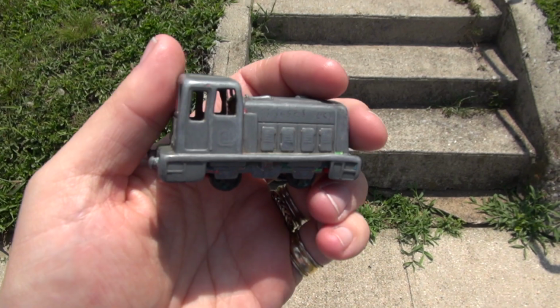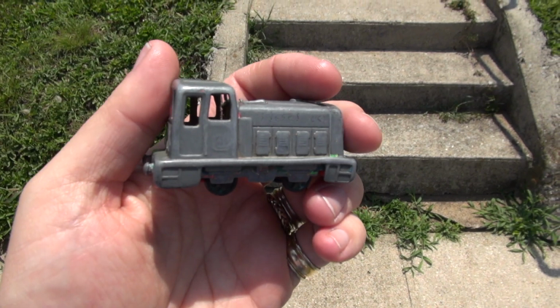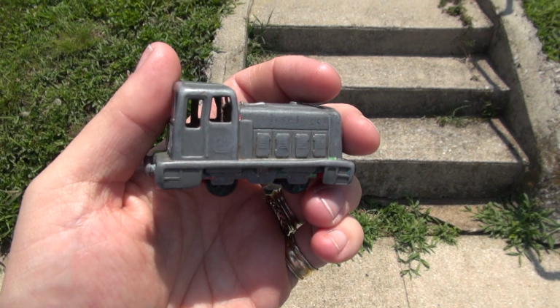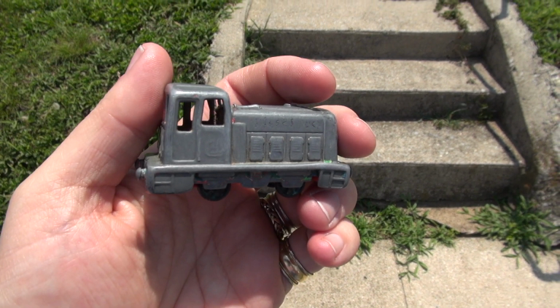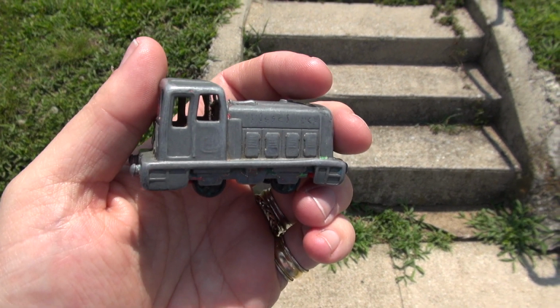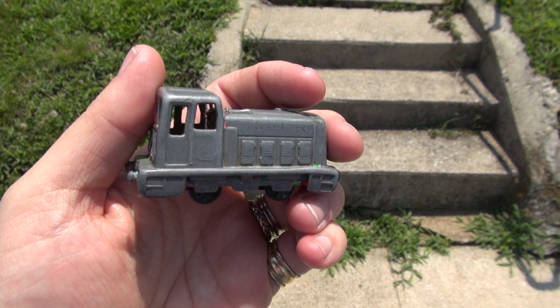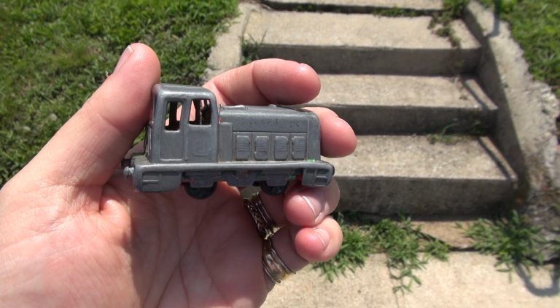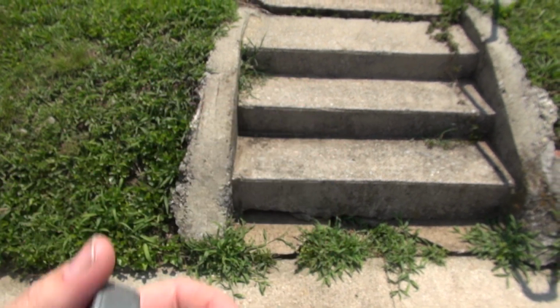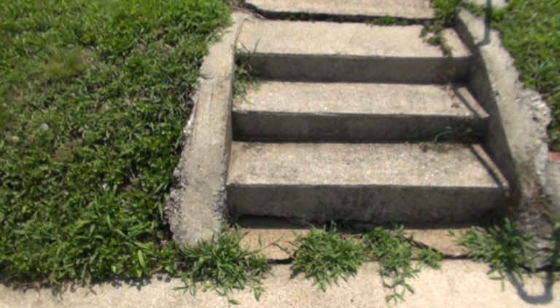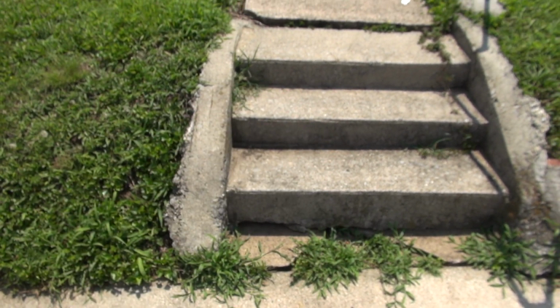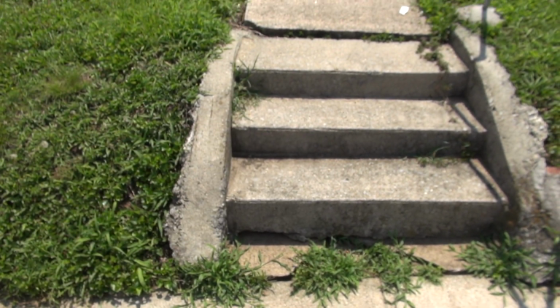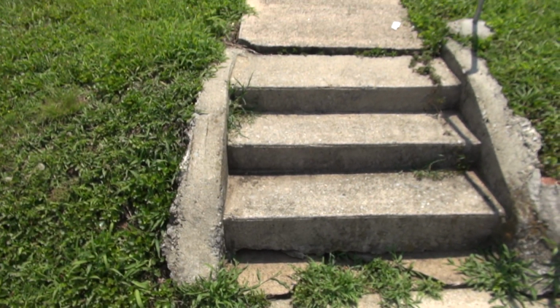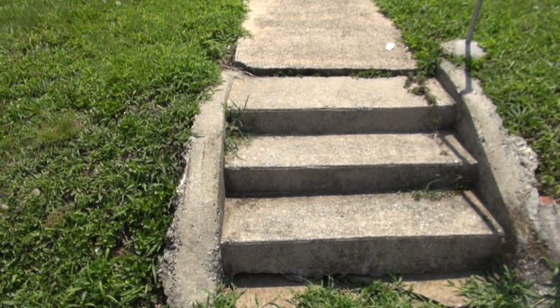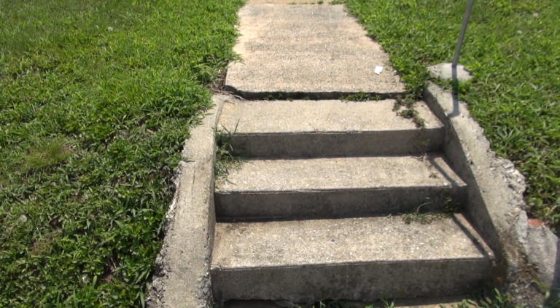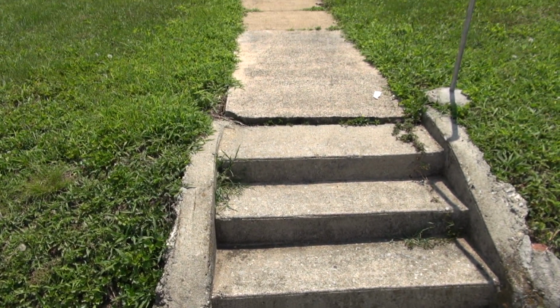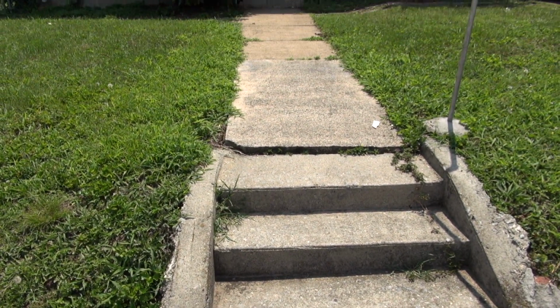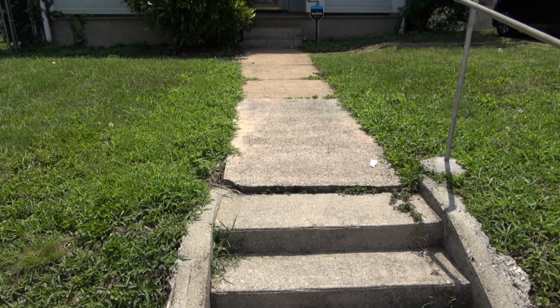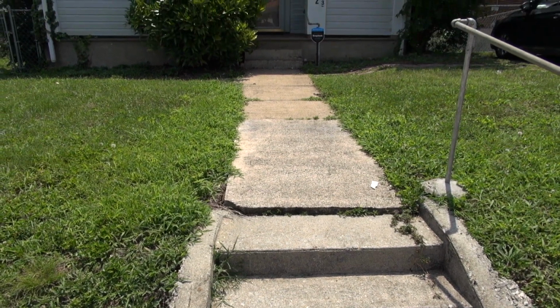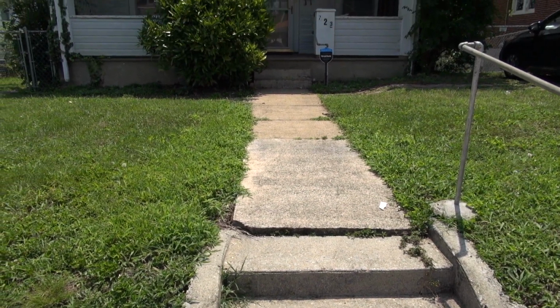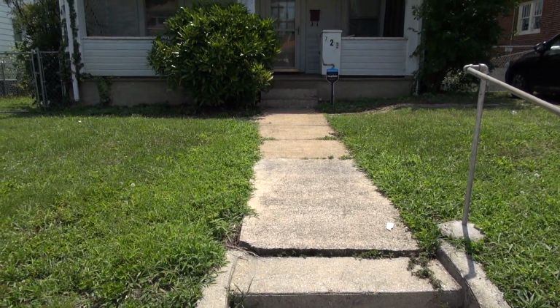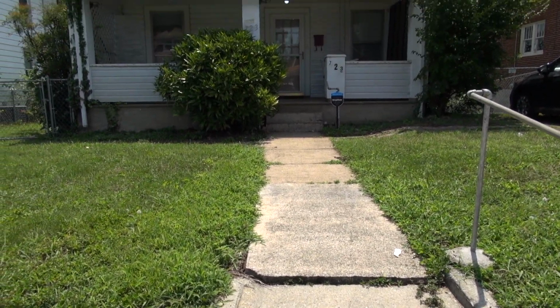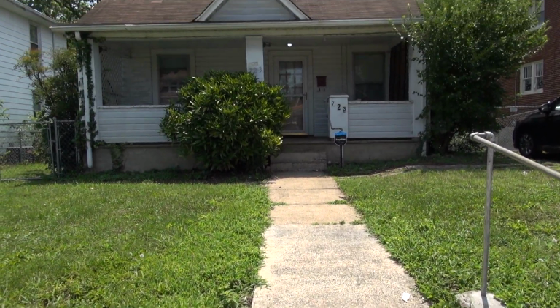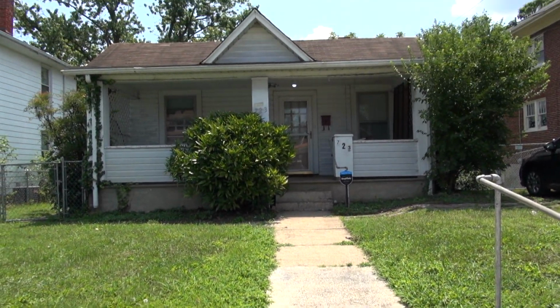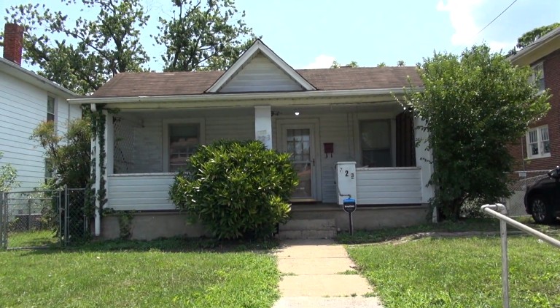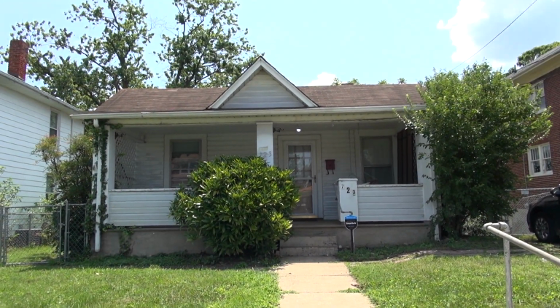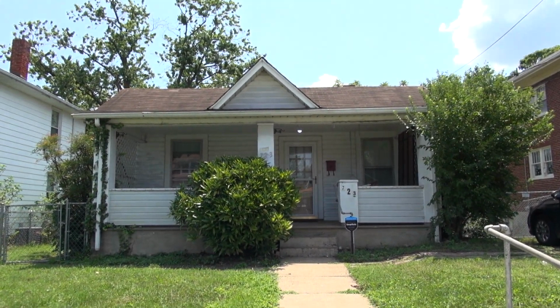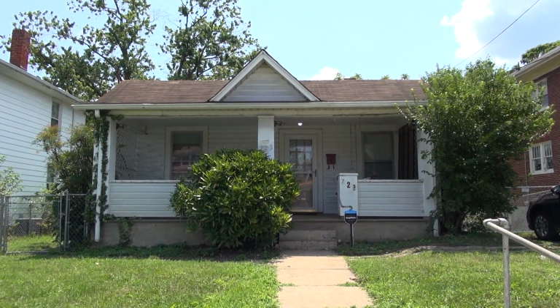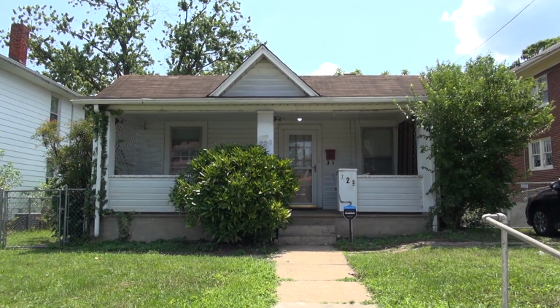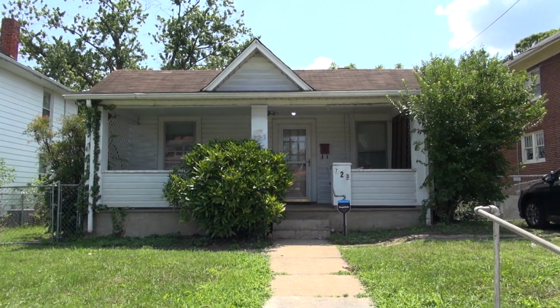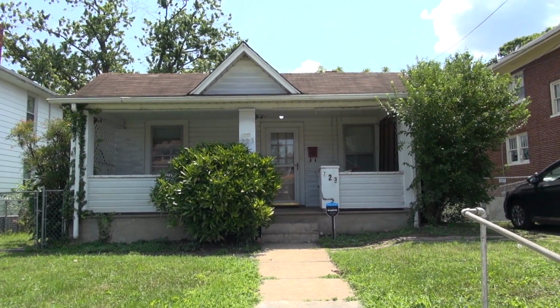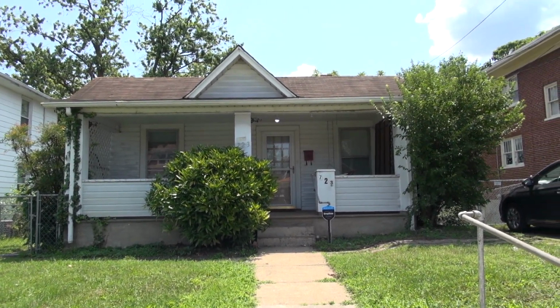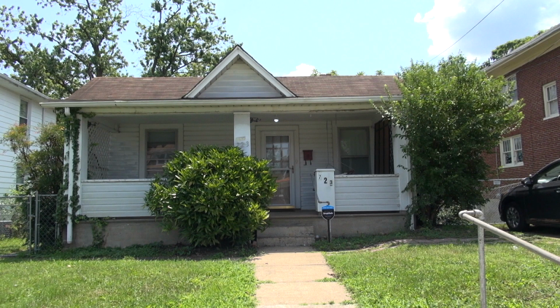All right people, it's been exactly a month since I moved in and today we're going to do the first official tour of my new house.